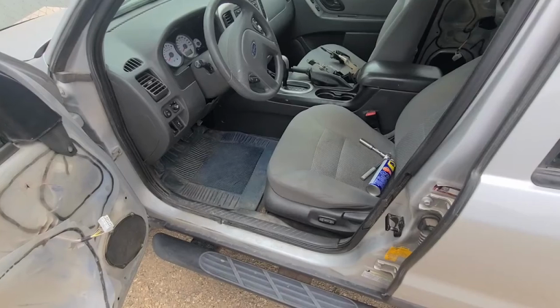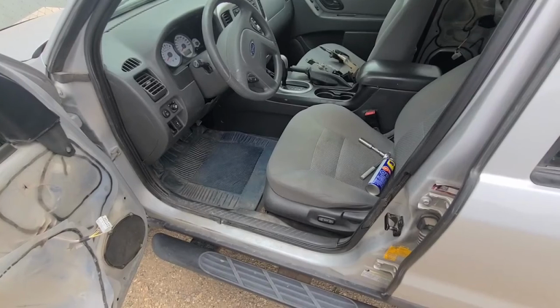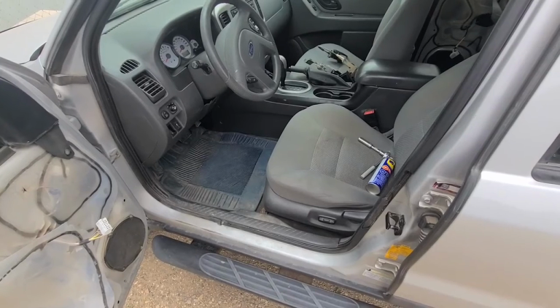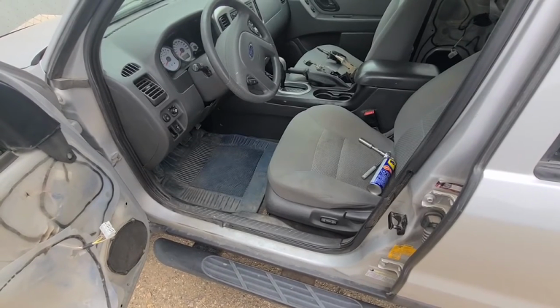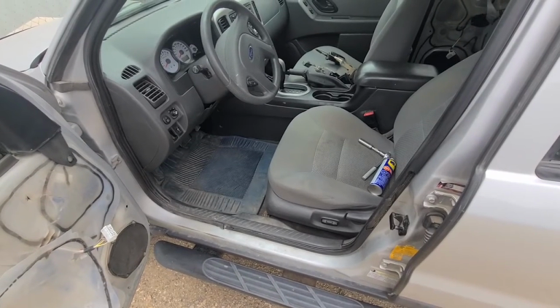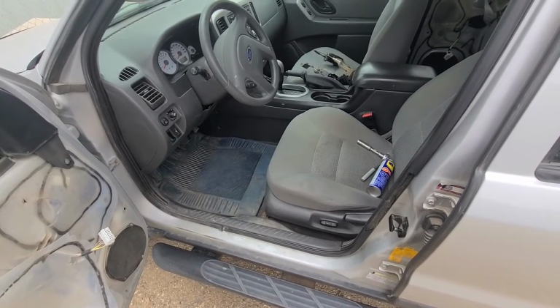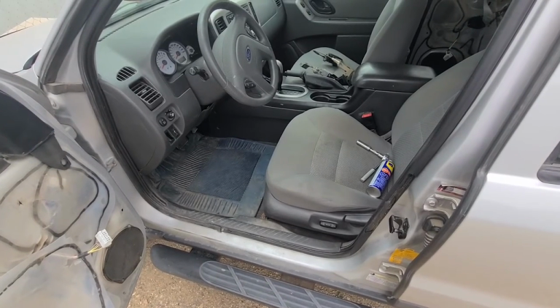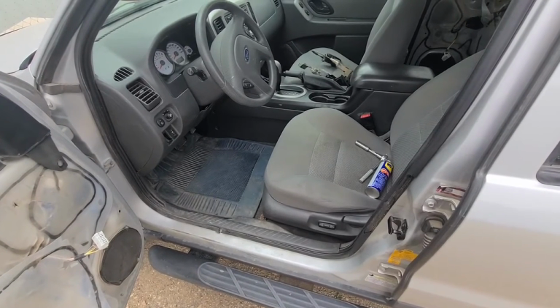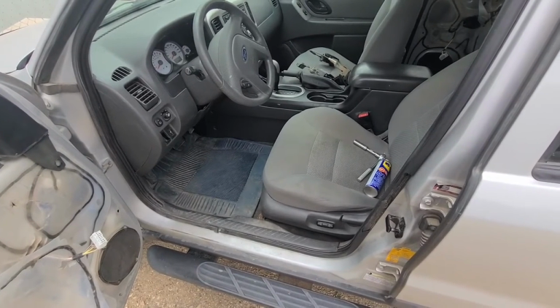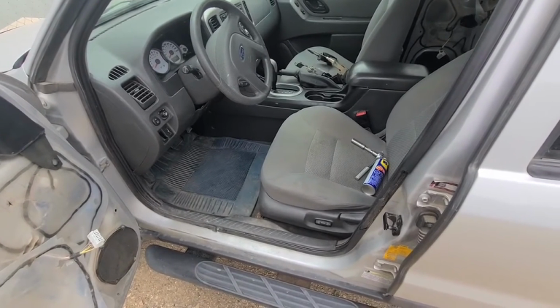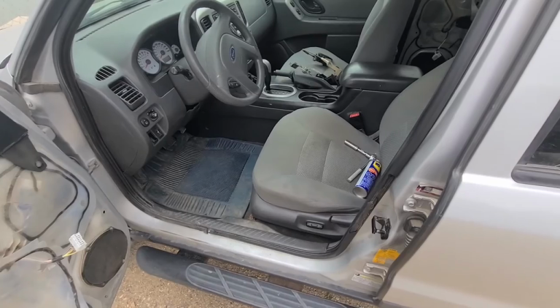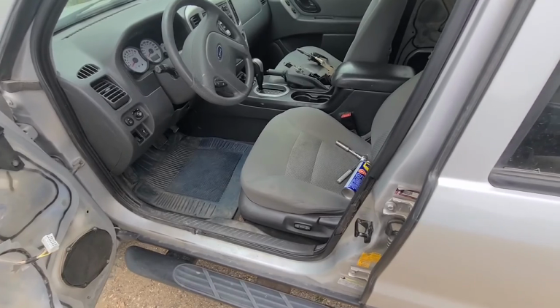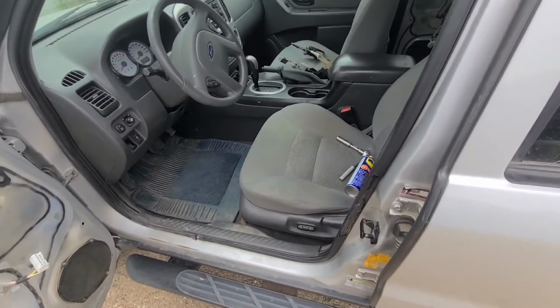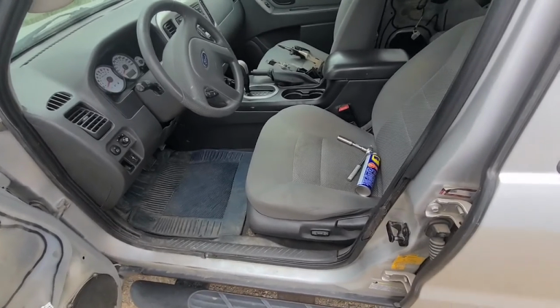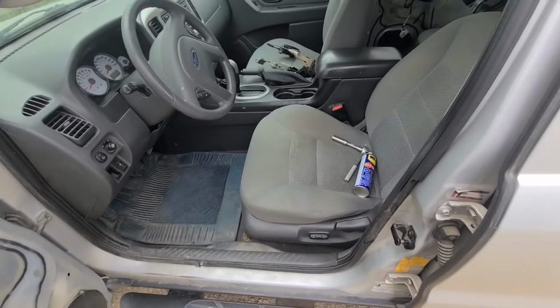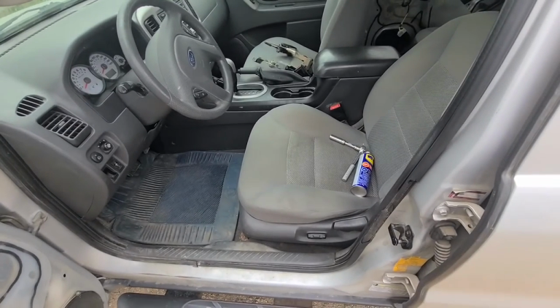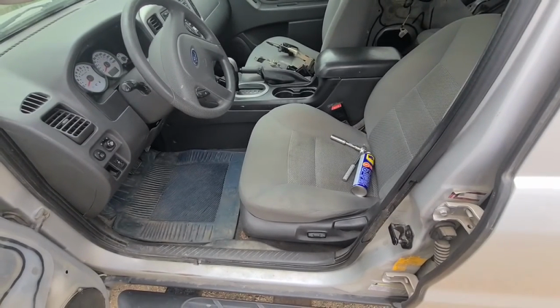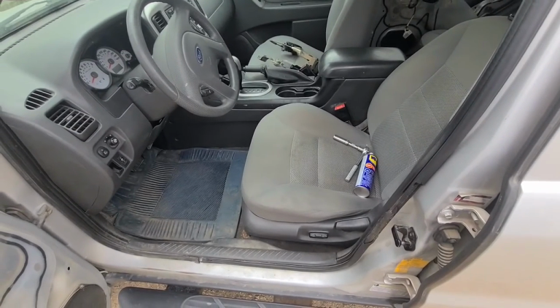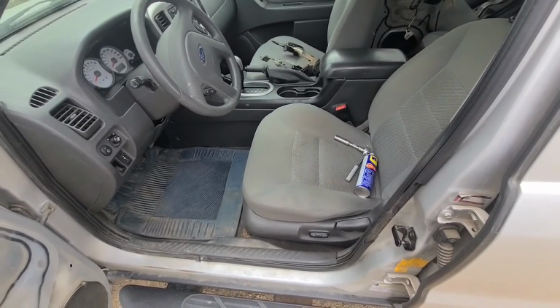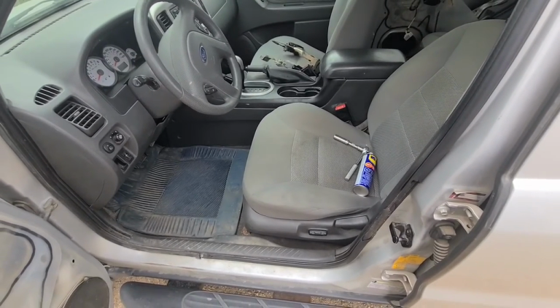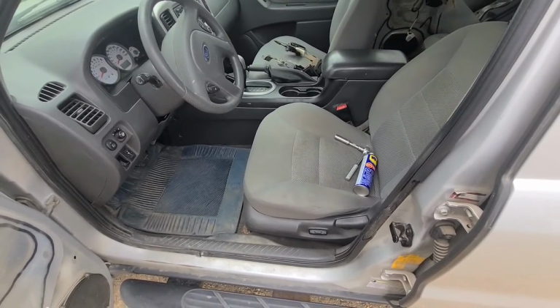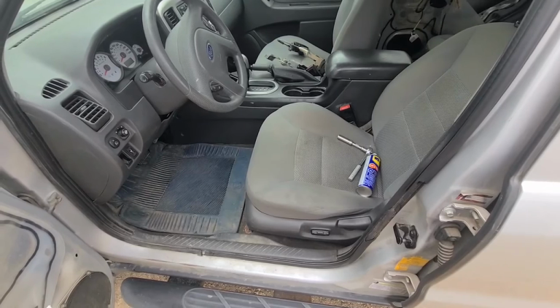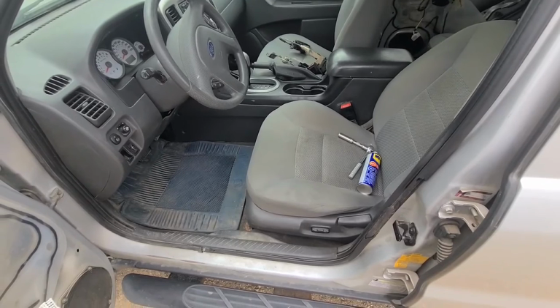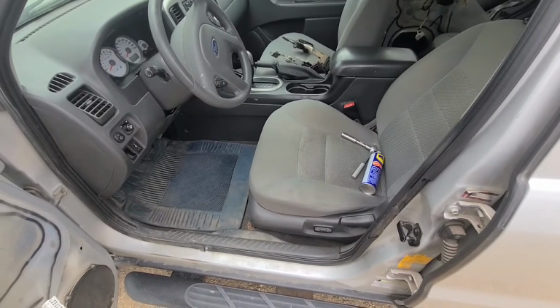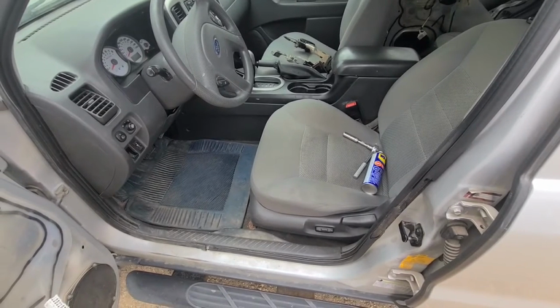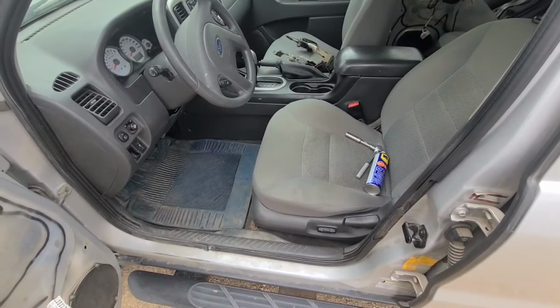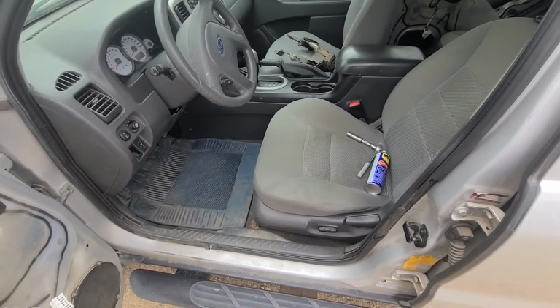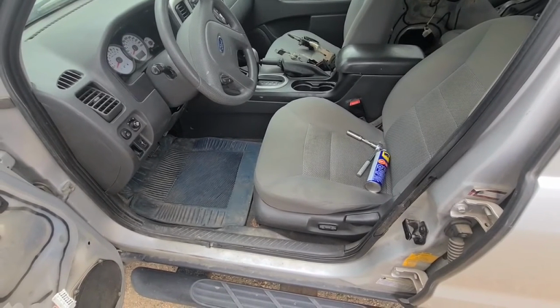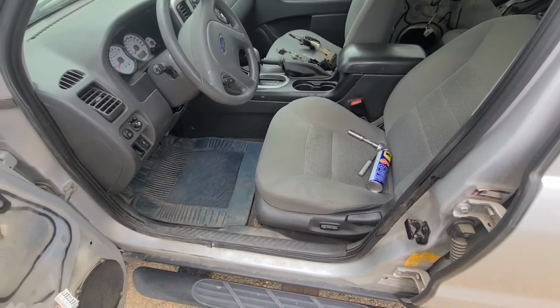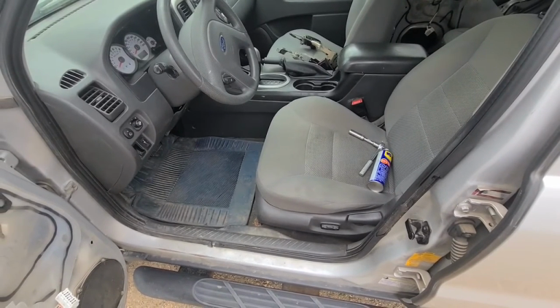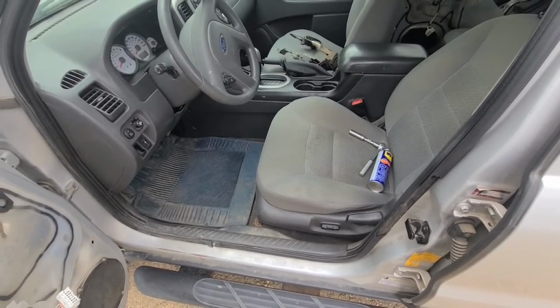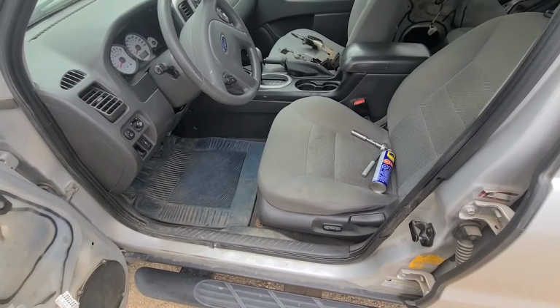Welcome to my YouTube automotive channel. In today's video I will show you how to remove the front driver seat on a 2006 Ford Escape. This video applies to Ford Escapes made from 2001 all the way up to 2007.